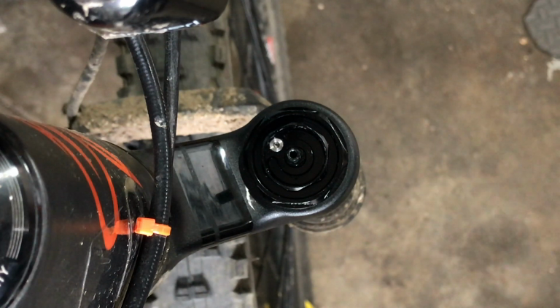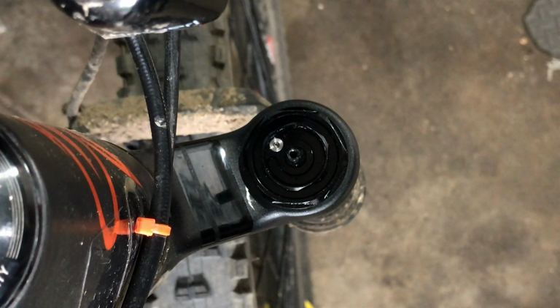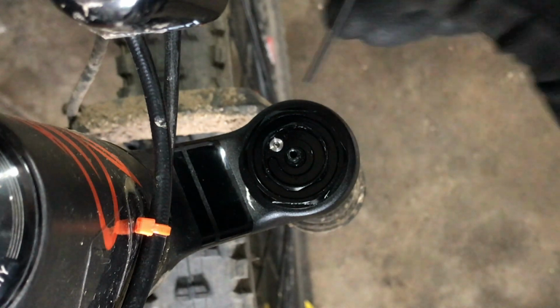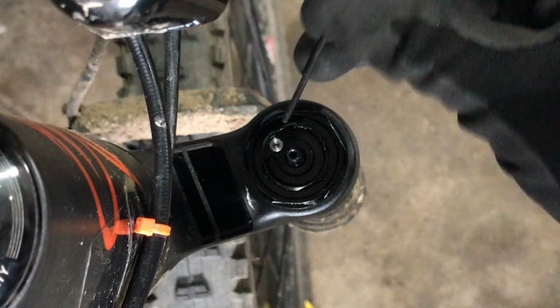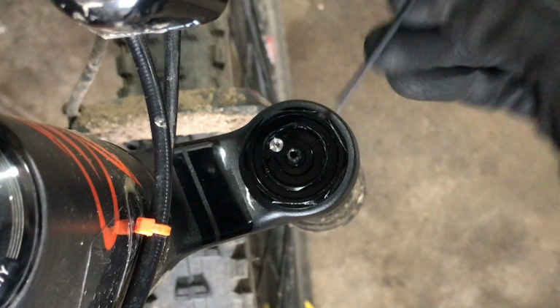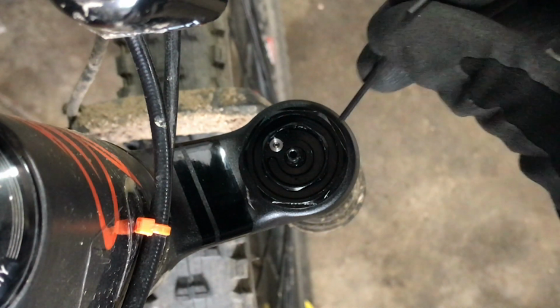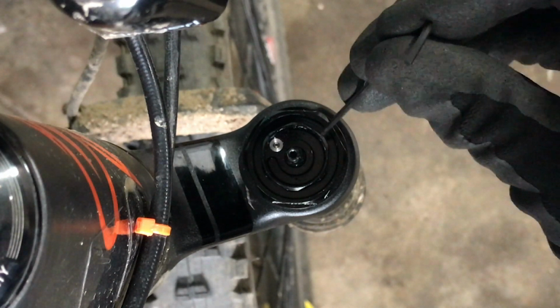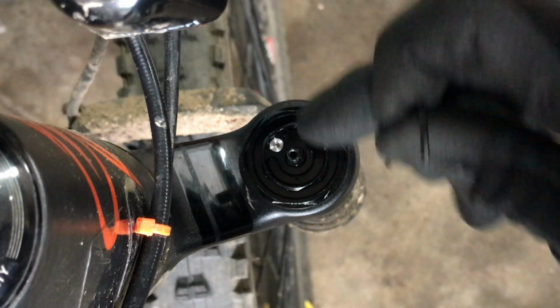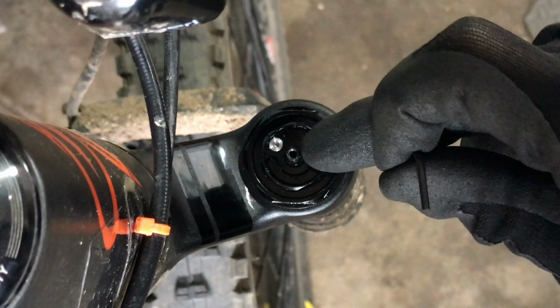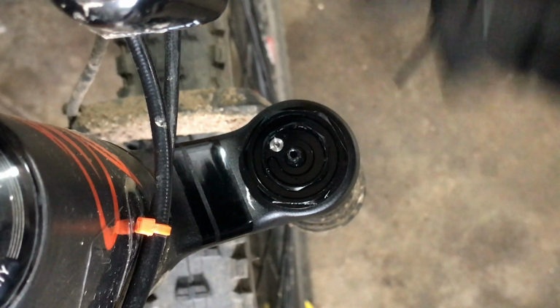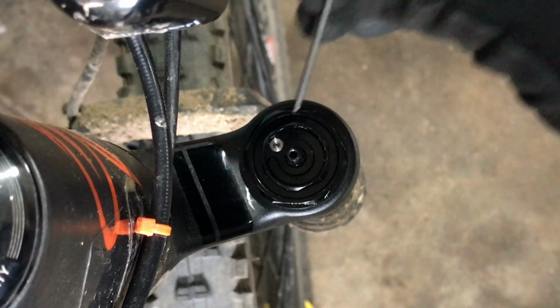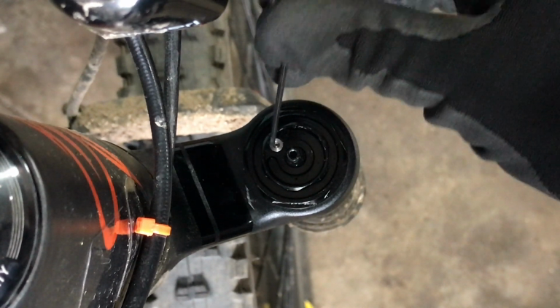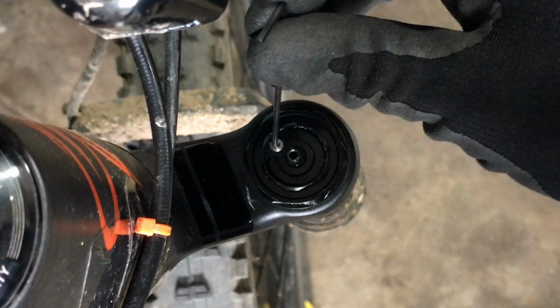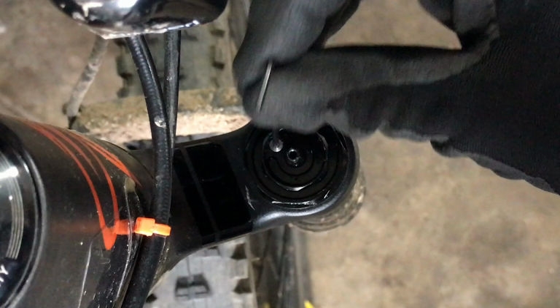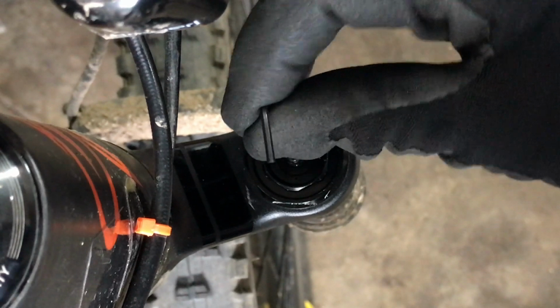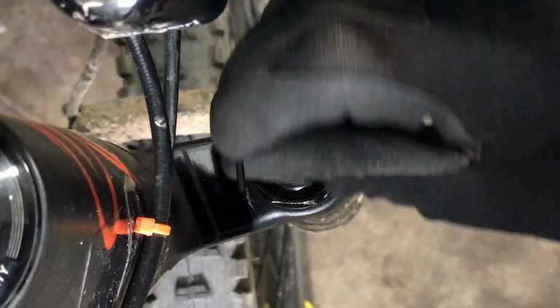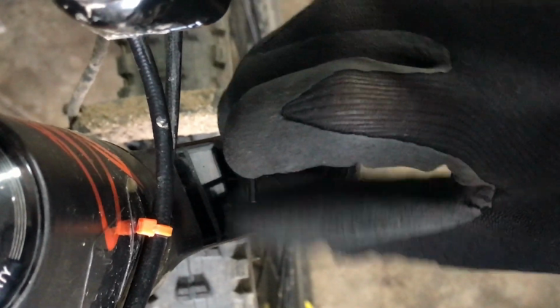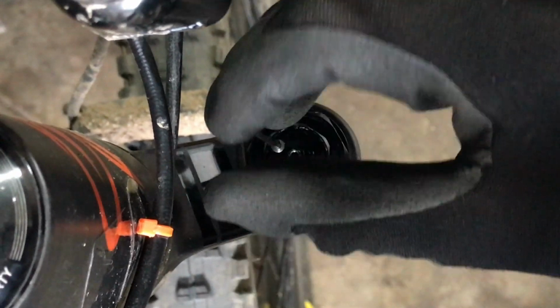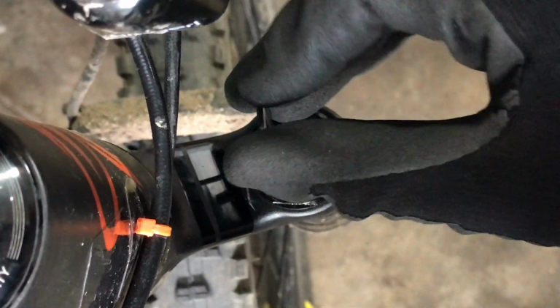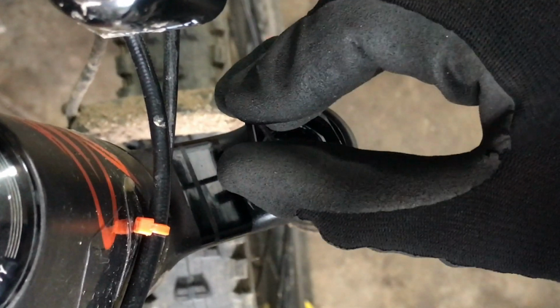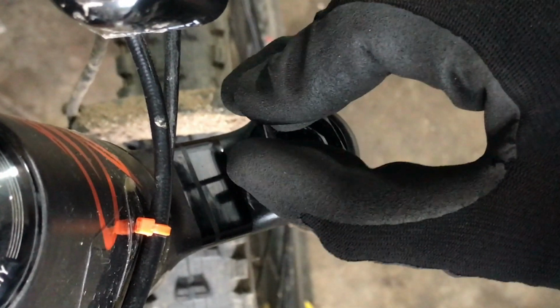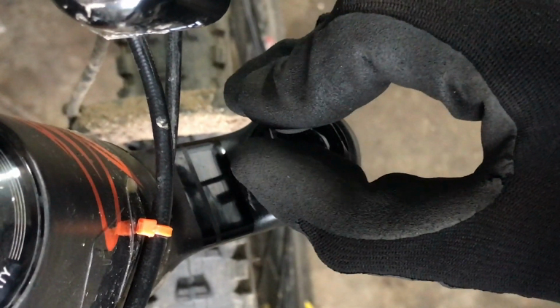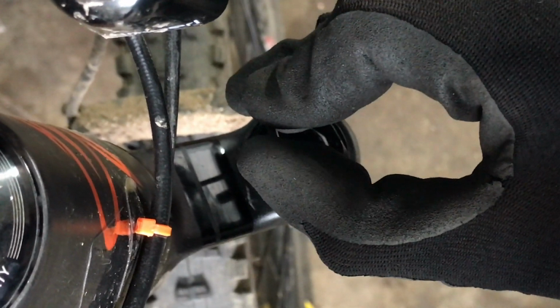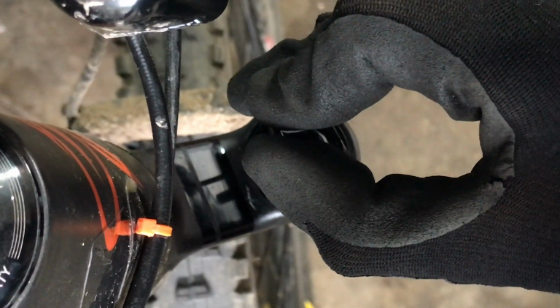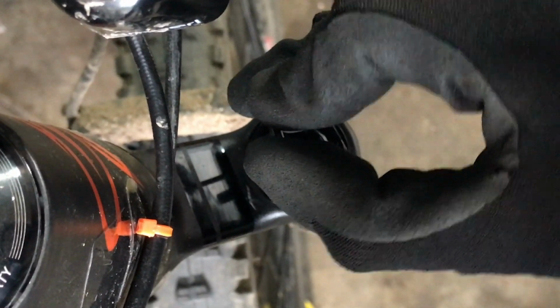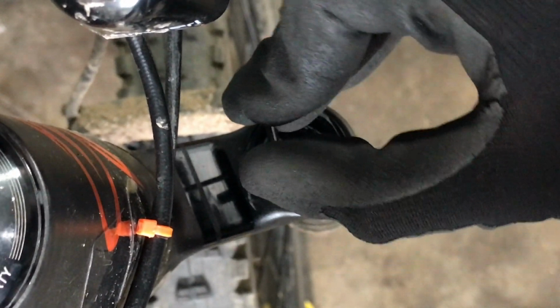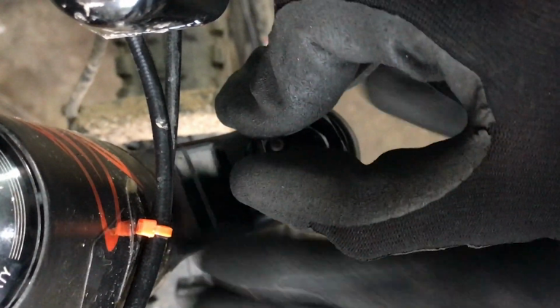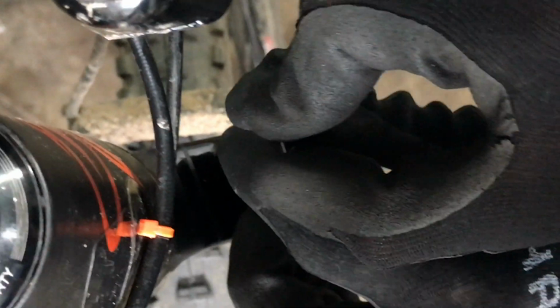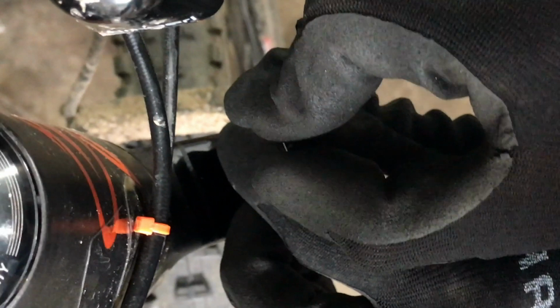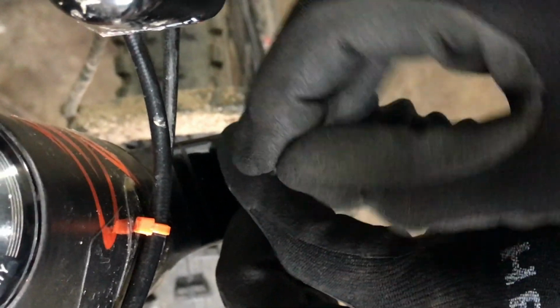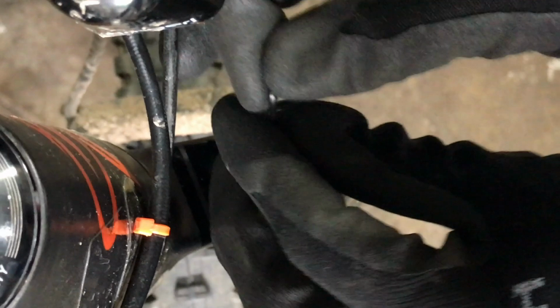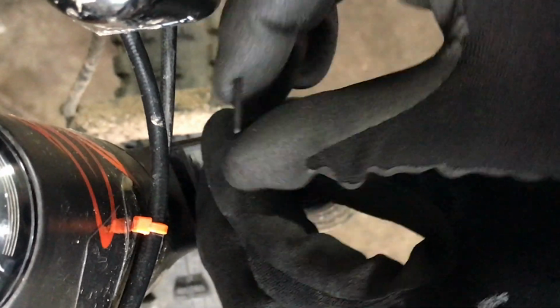Before you go and remove the compression loader from the fork, go ahead and take out the bleed screw here.